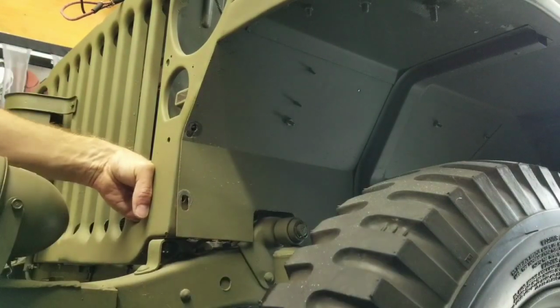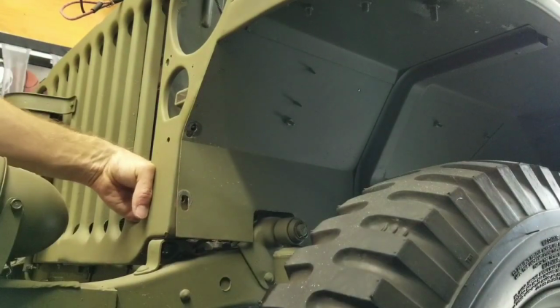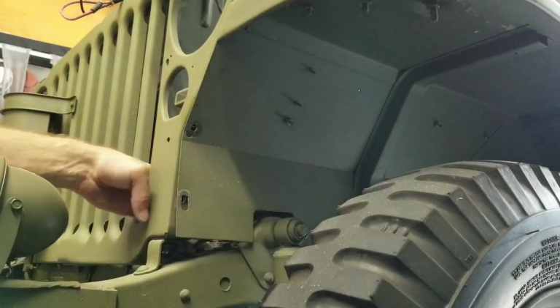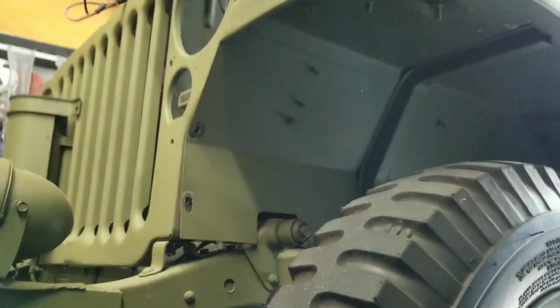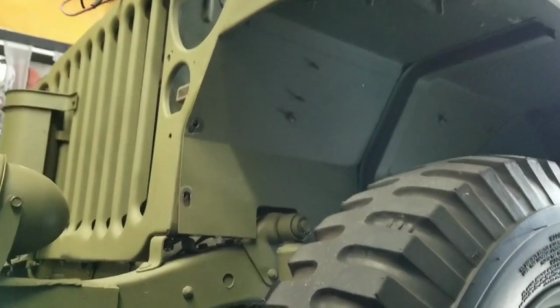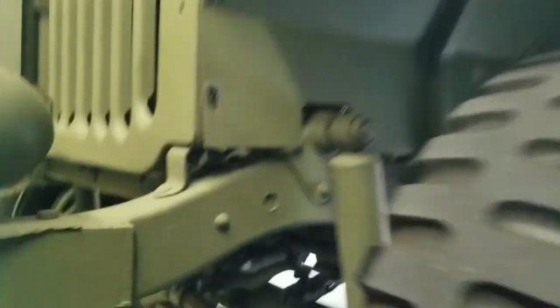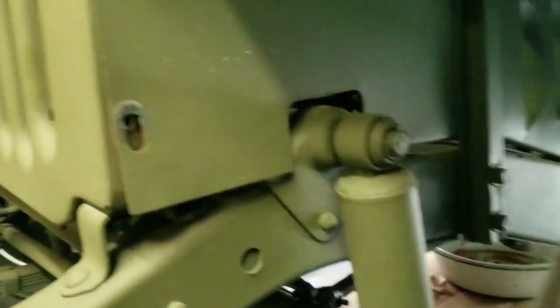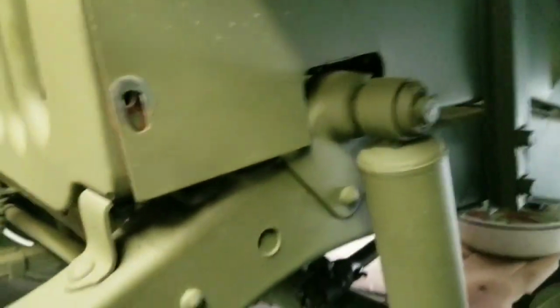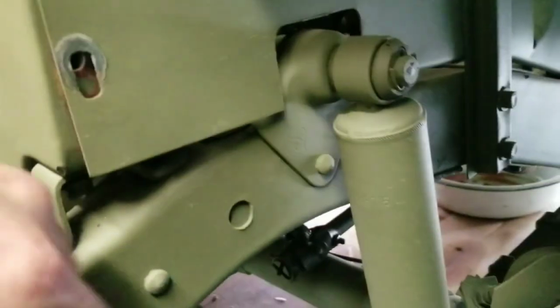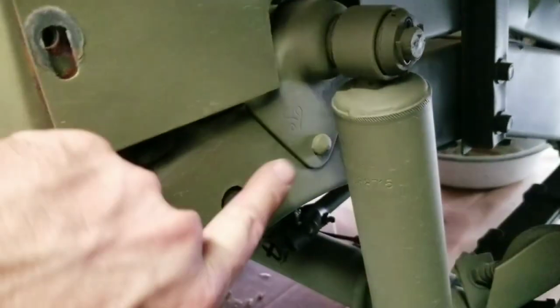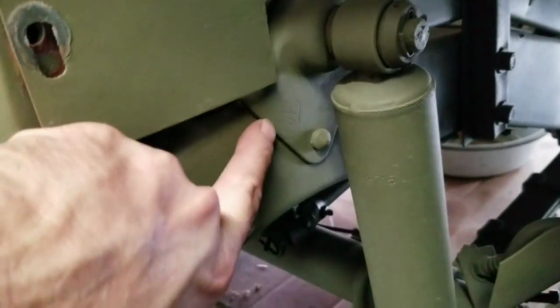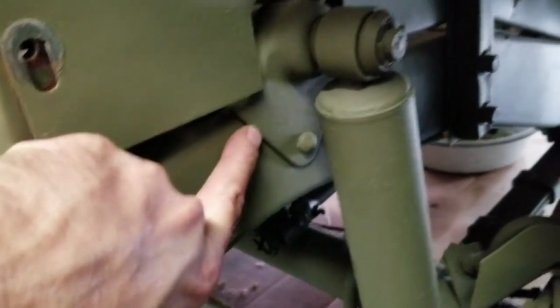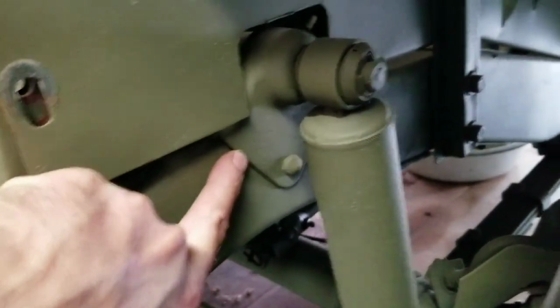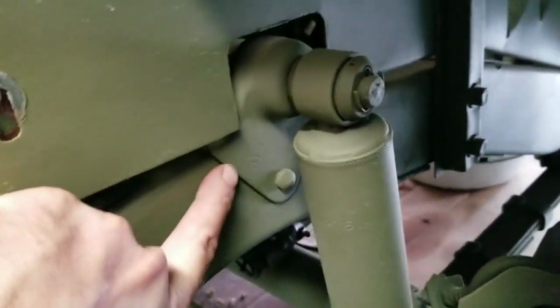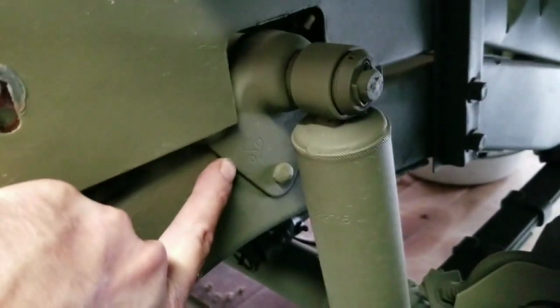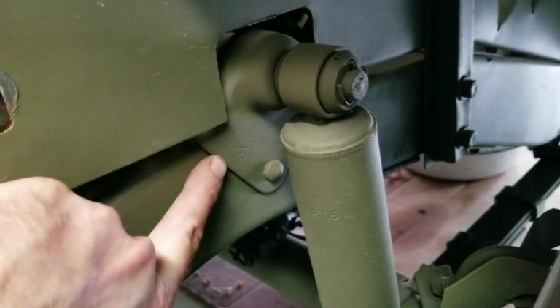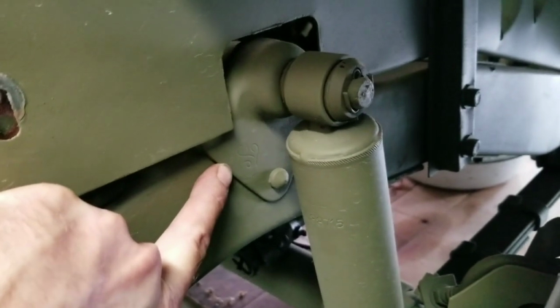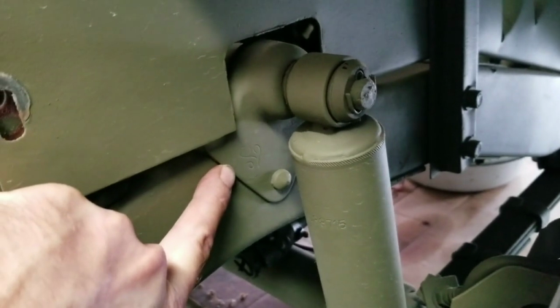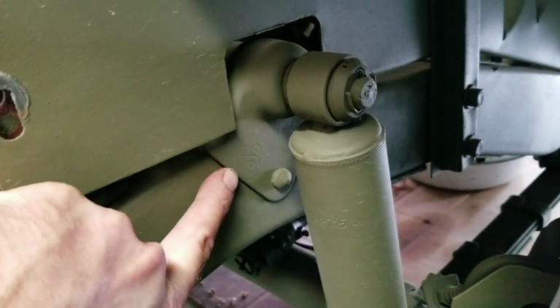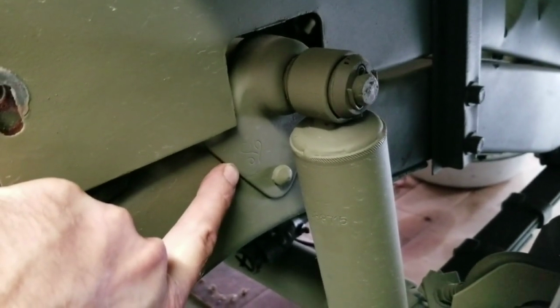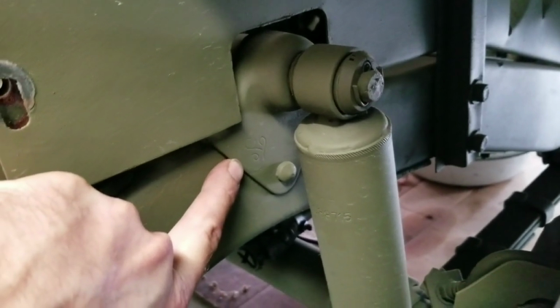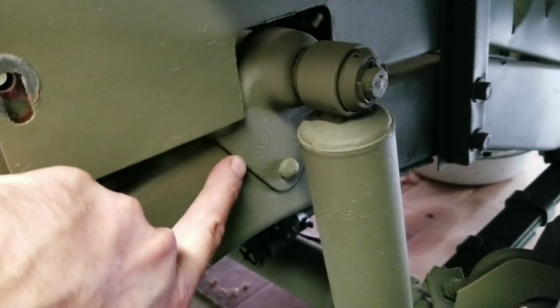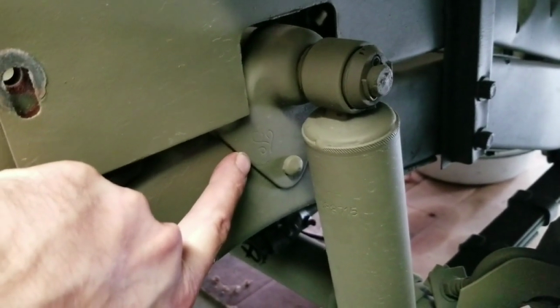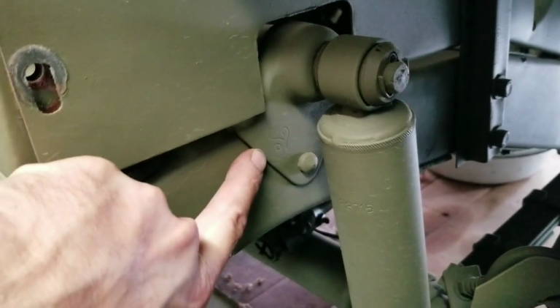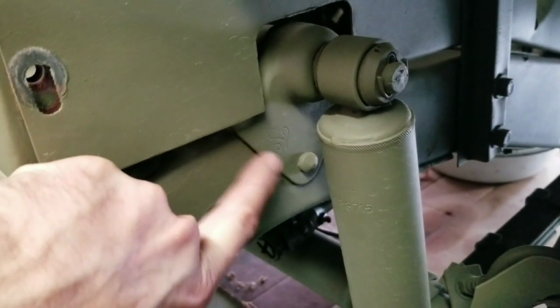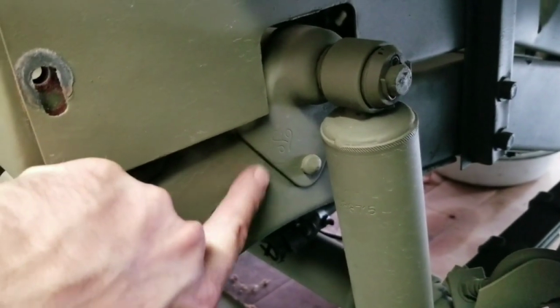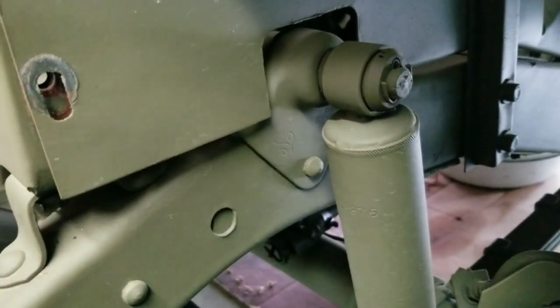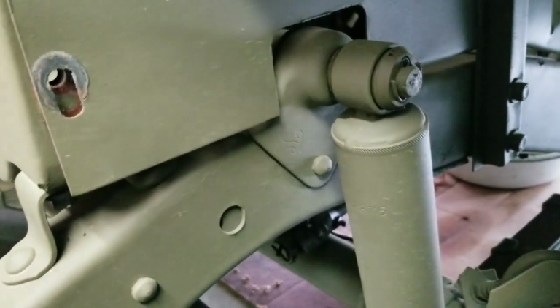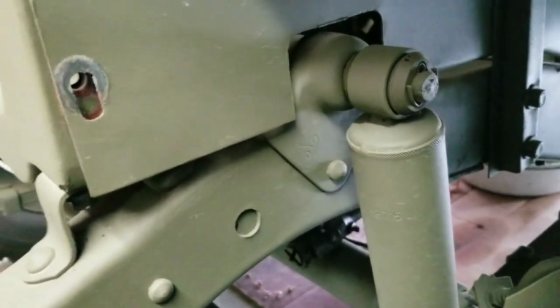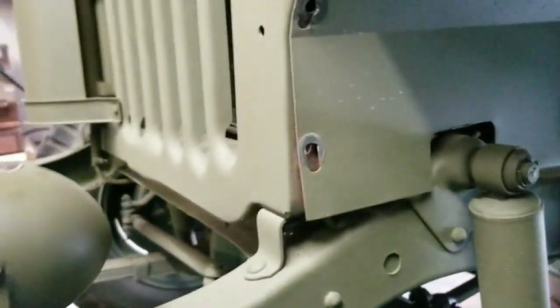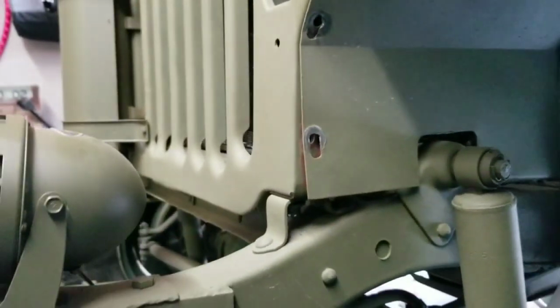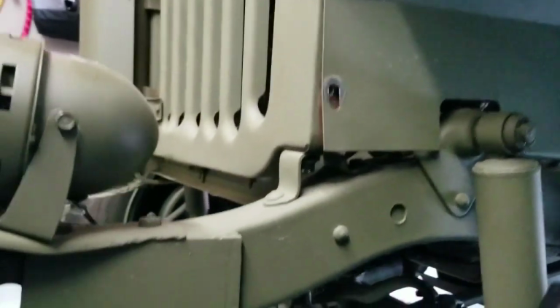Oh cool, I always like finding these. There's a little F stamp from the original Ford frame on this motor pool Jeep. Awesome.